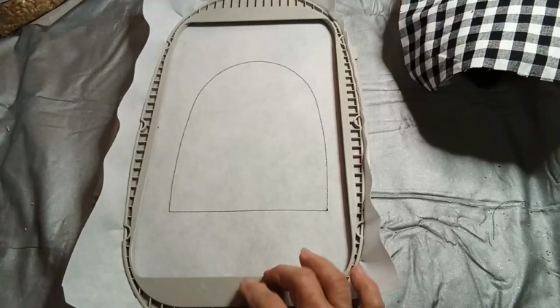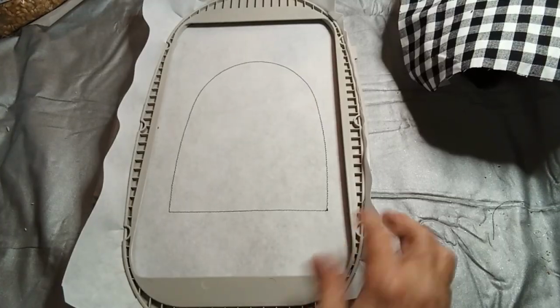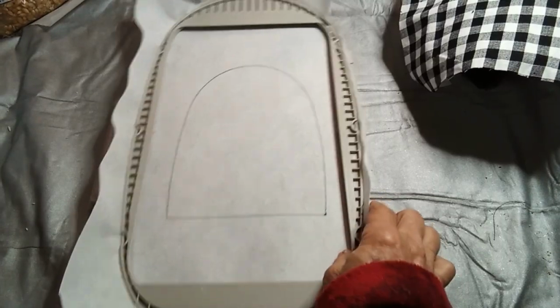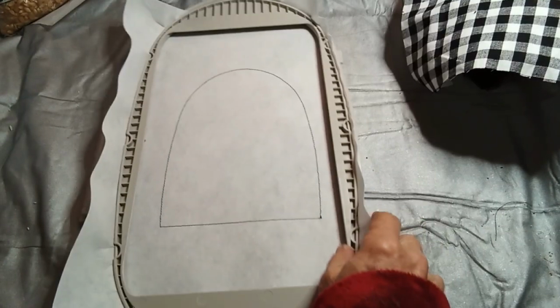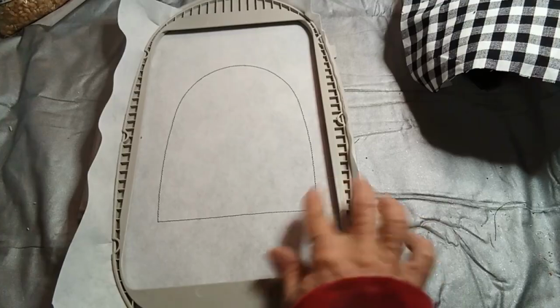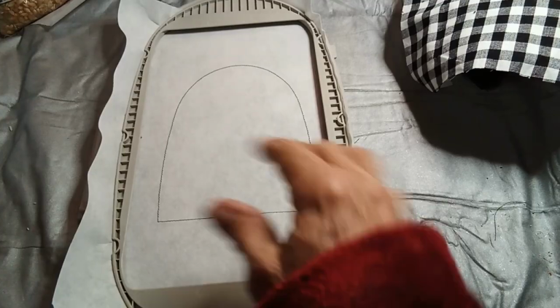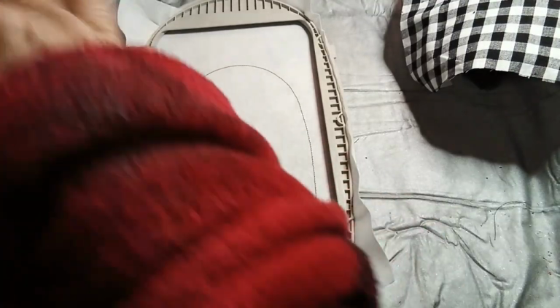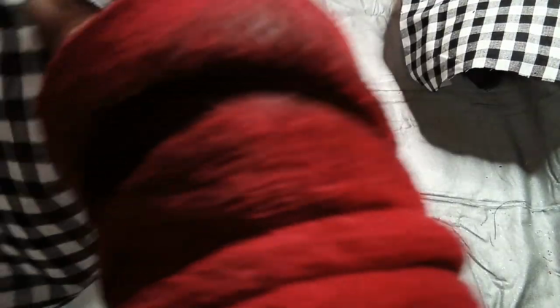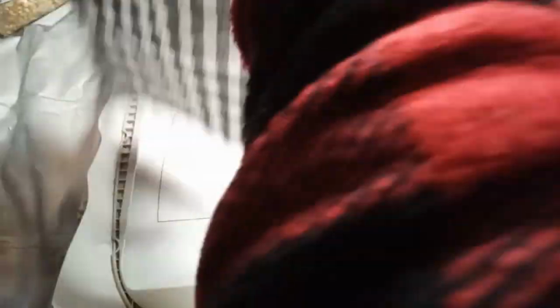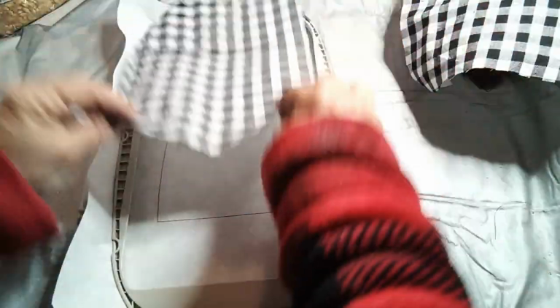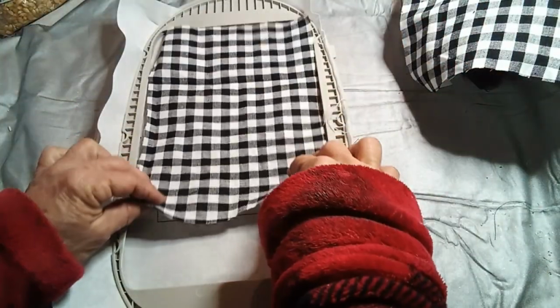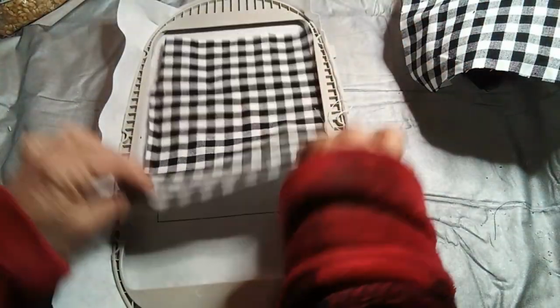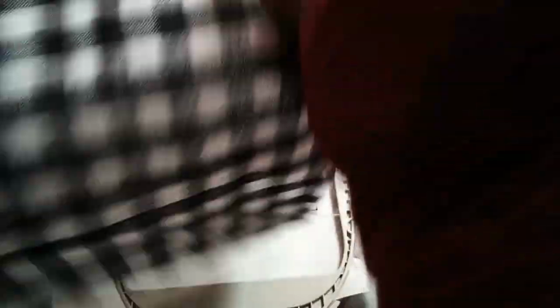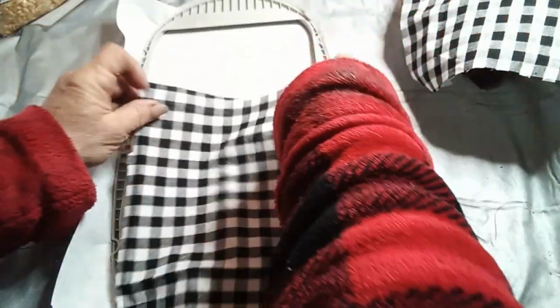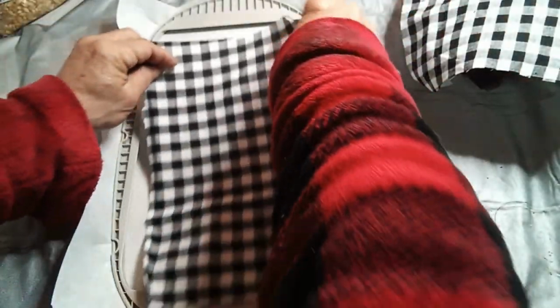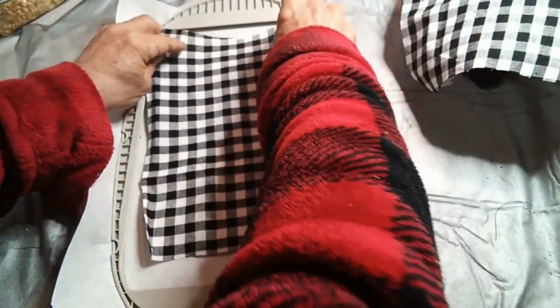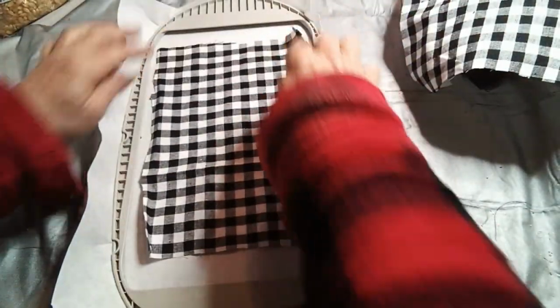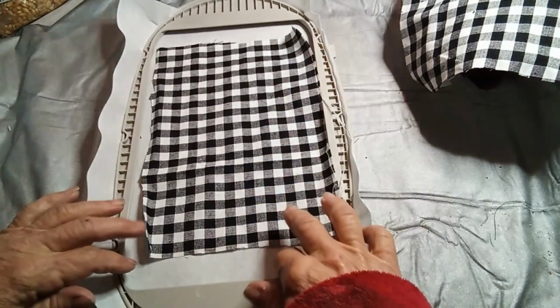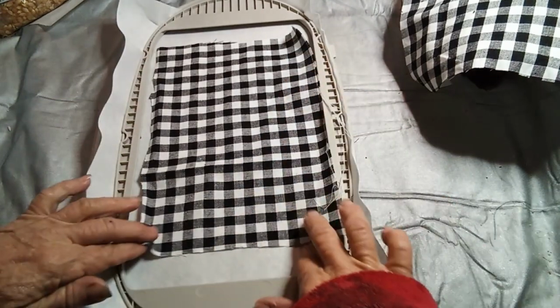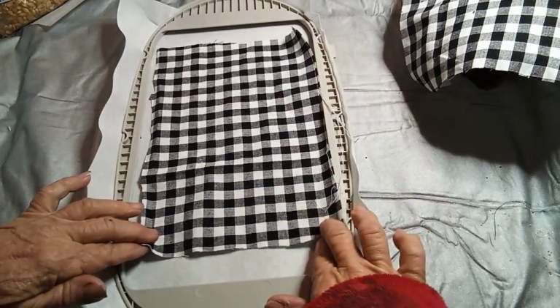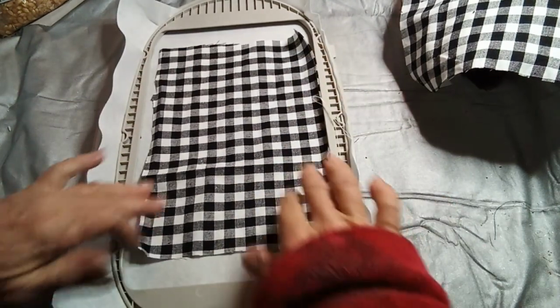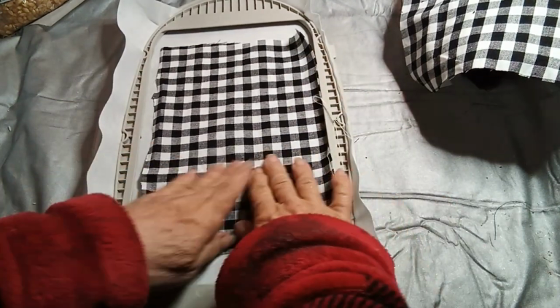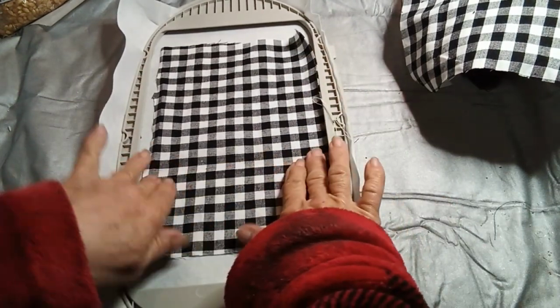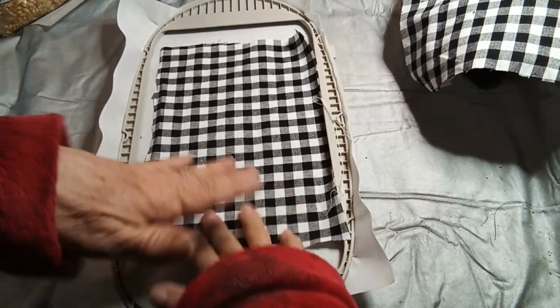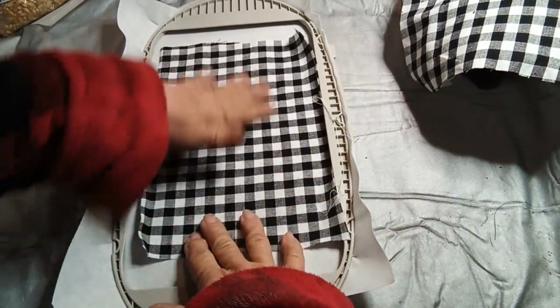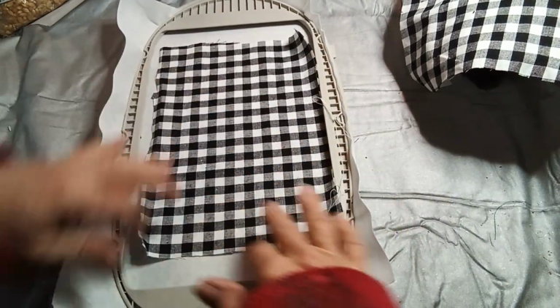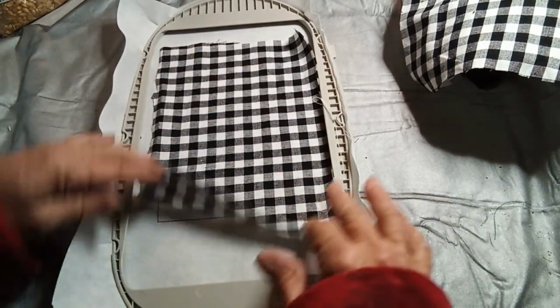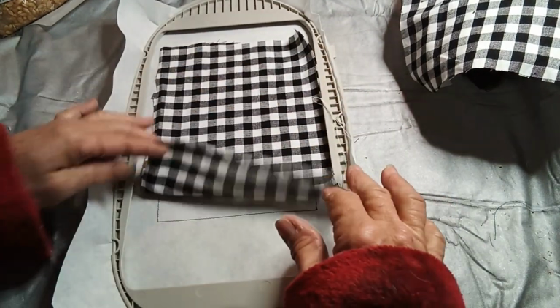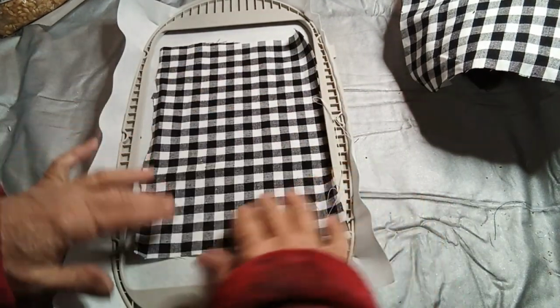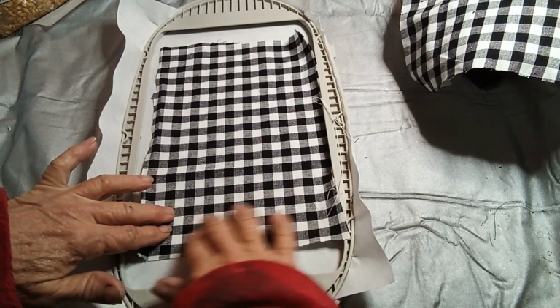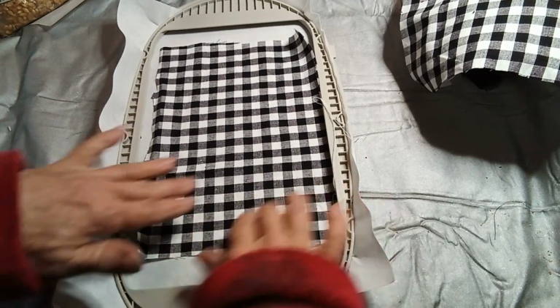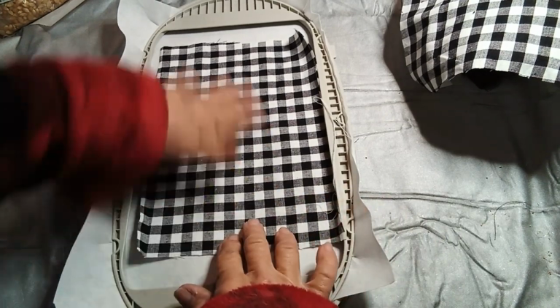Now we're going to work on the front. I've done the placement line and you only need a piece that more or less covers the front. You want enough for a seam line.